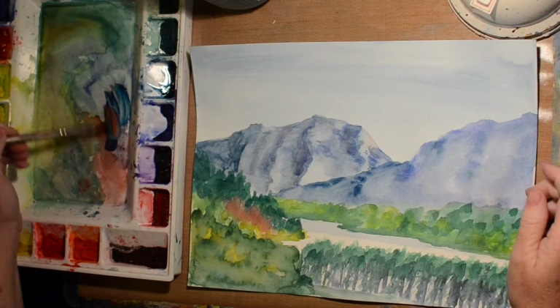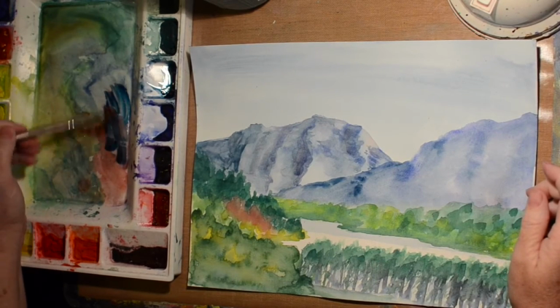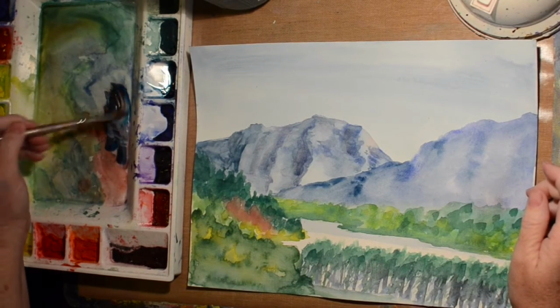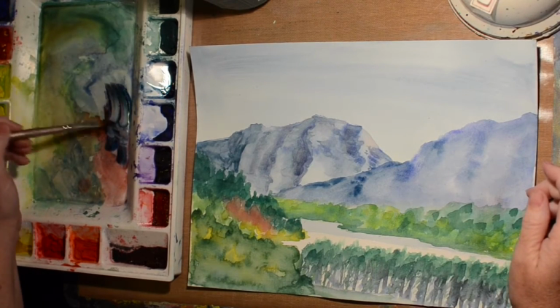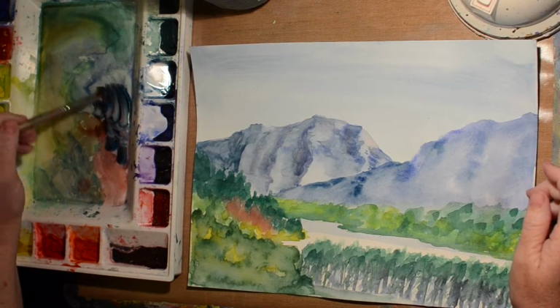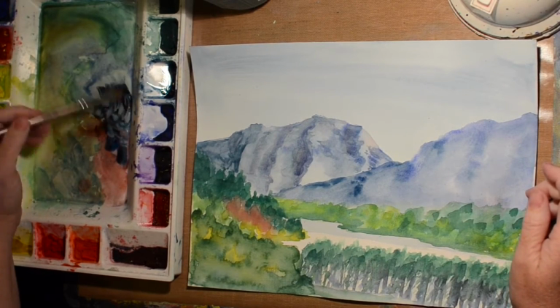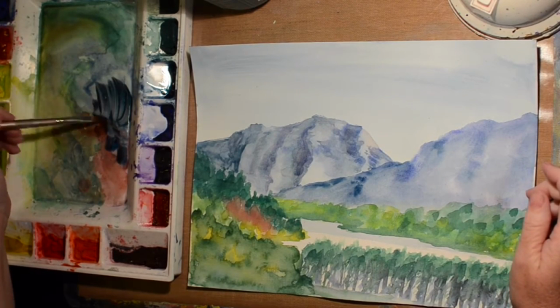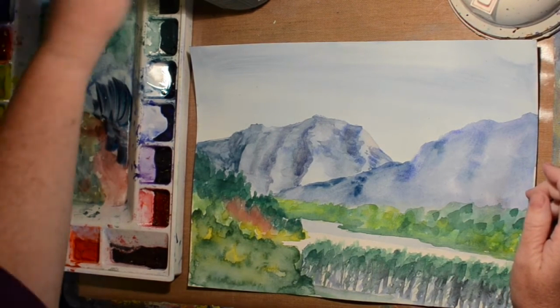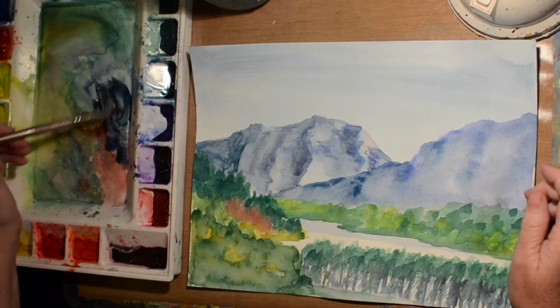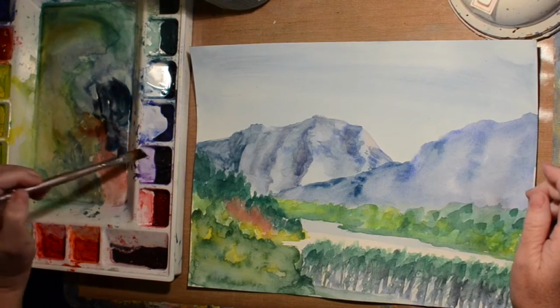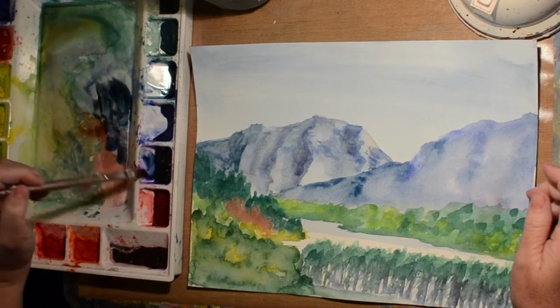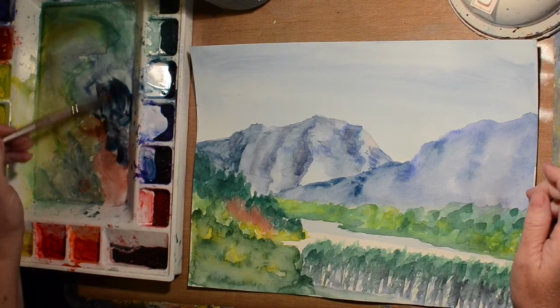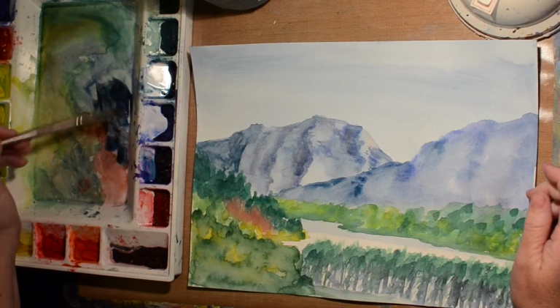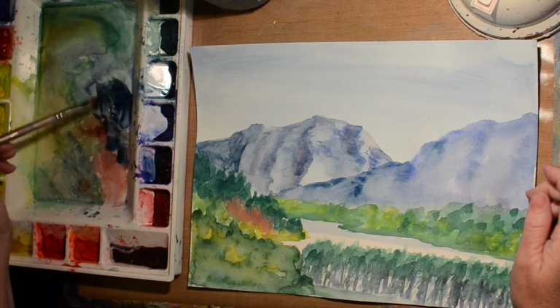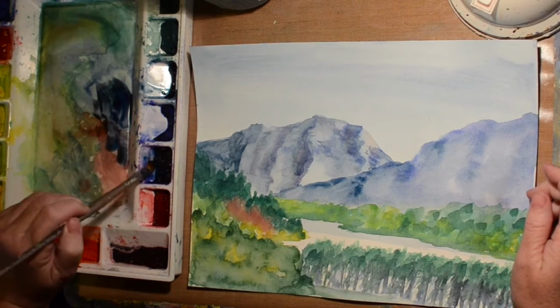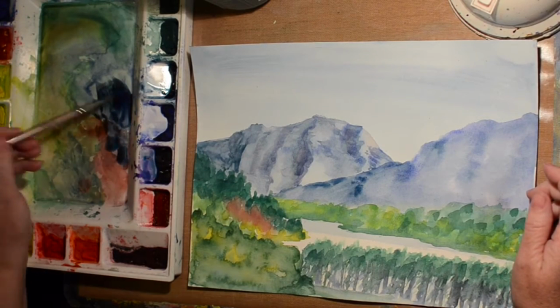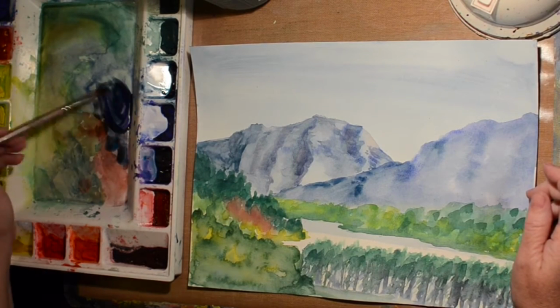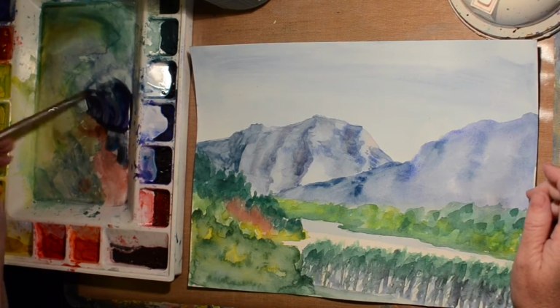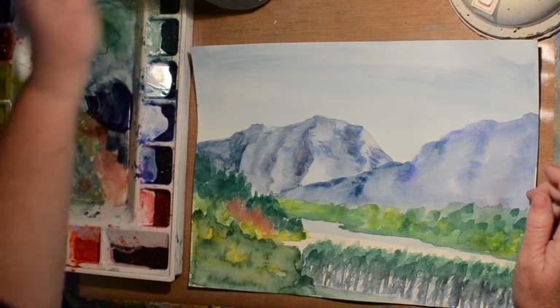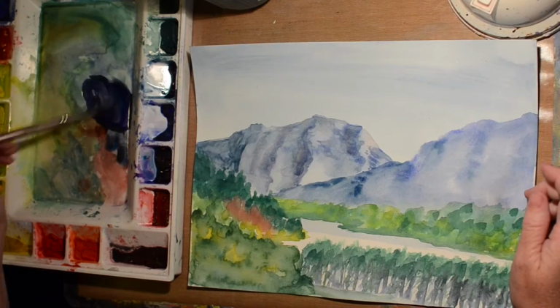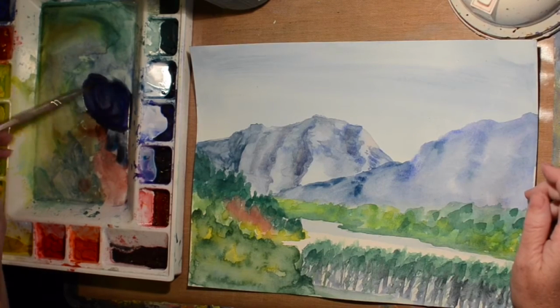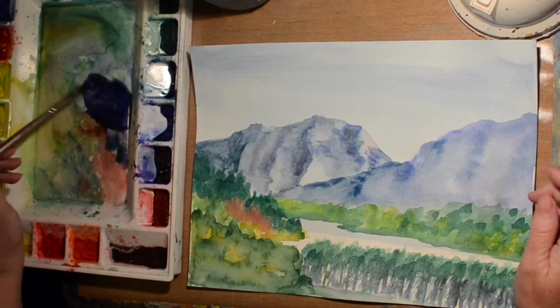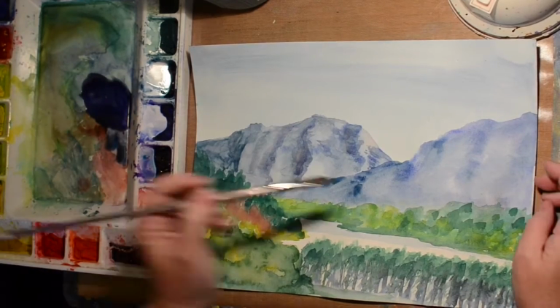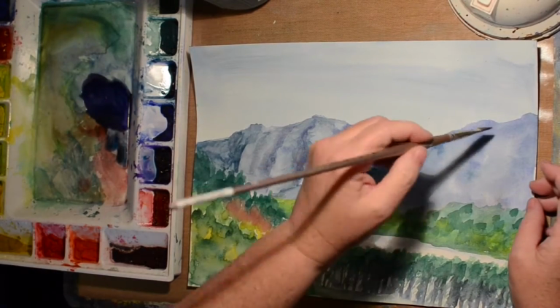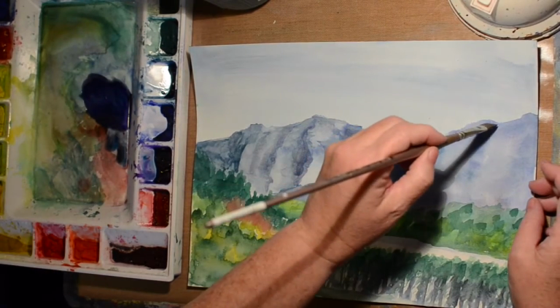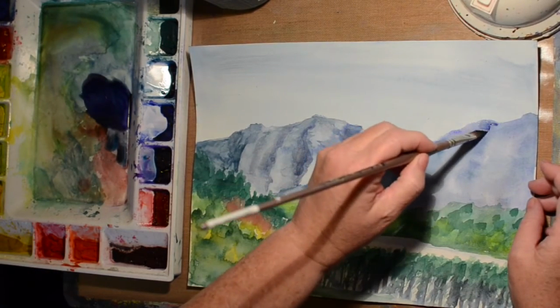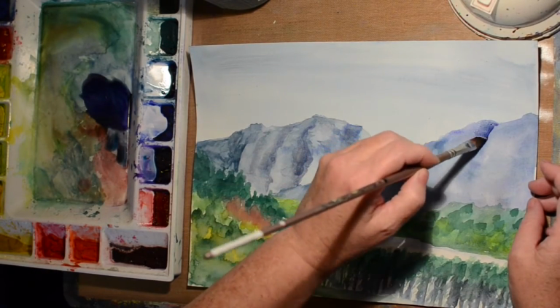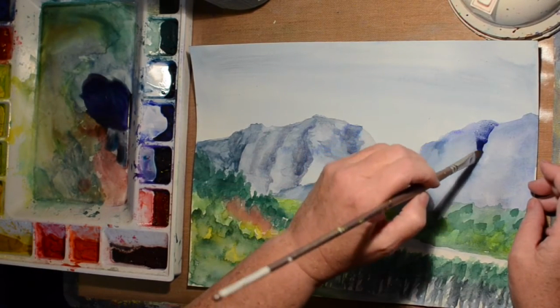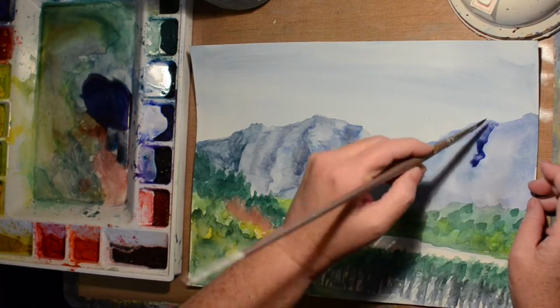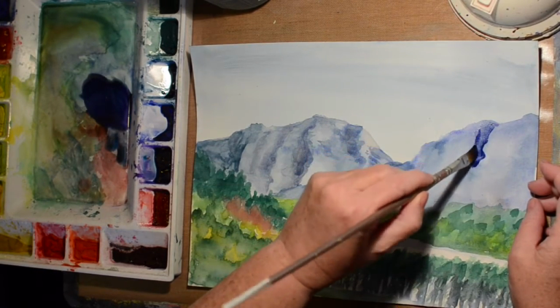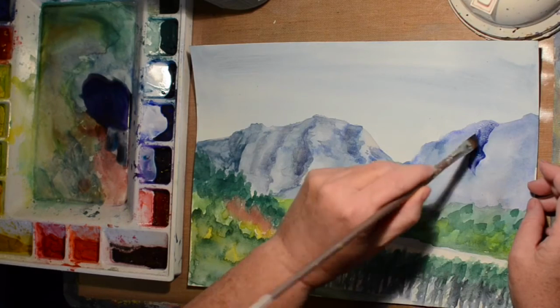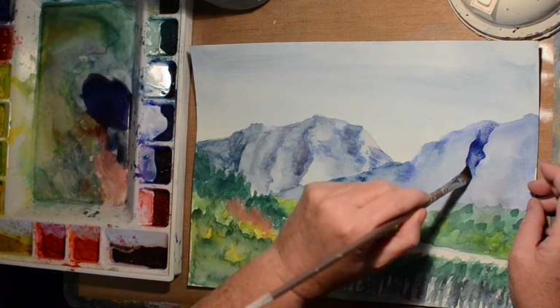I guess it kind of works. This one I'm doing — the mountain that's a little bit closer — it had some purple in it, so I'm trying to add purple to that watercolor. It looks pretty dark blue.